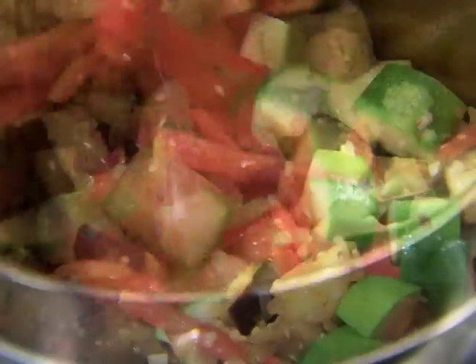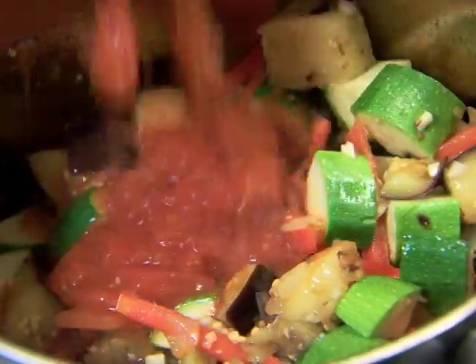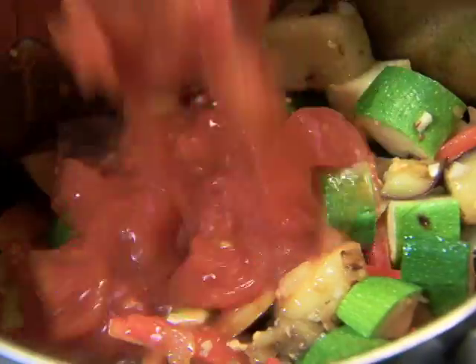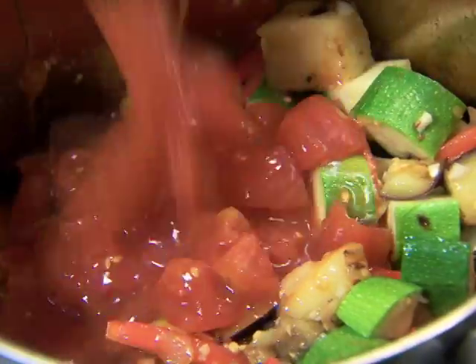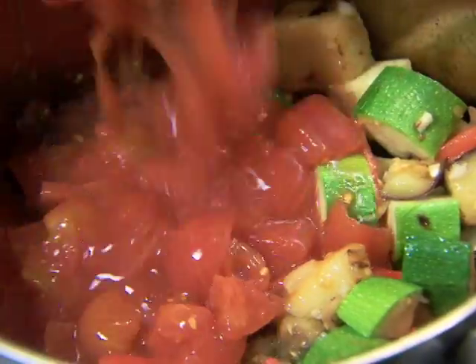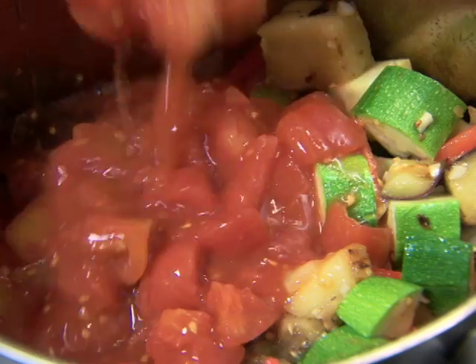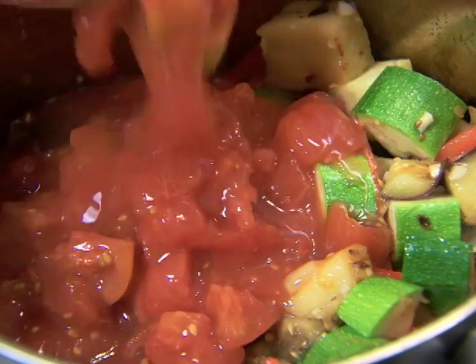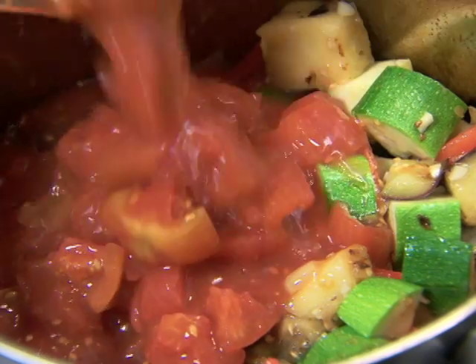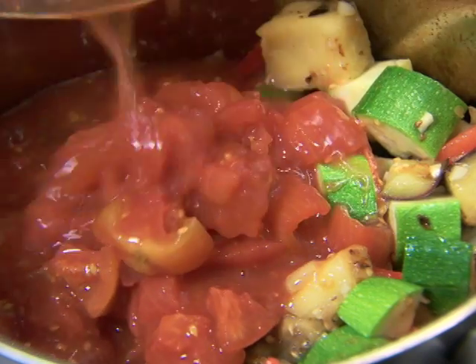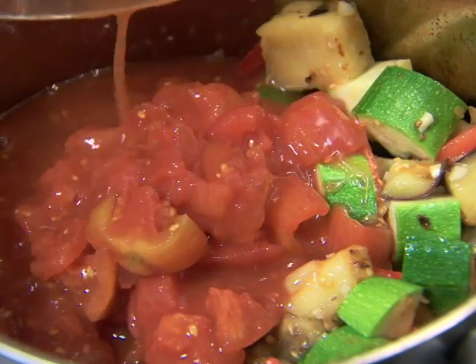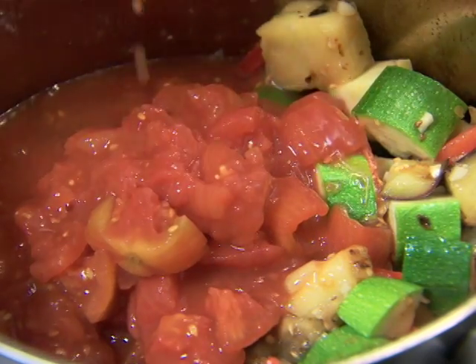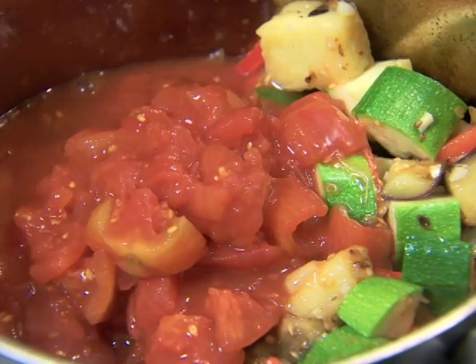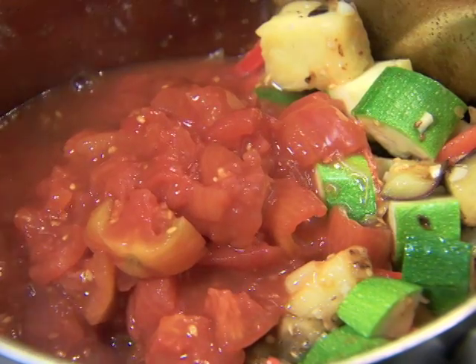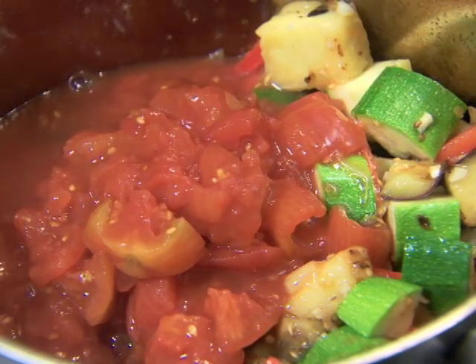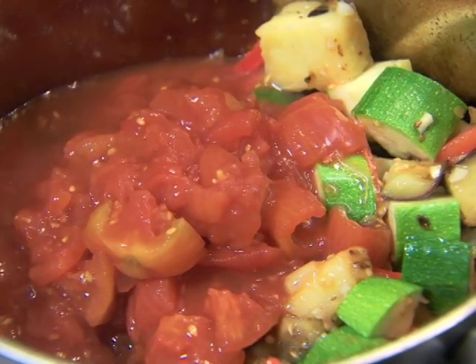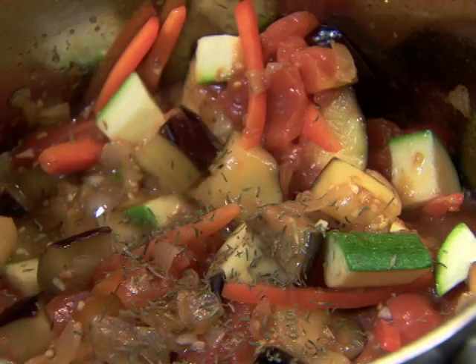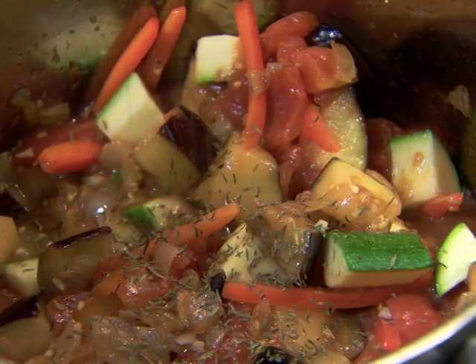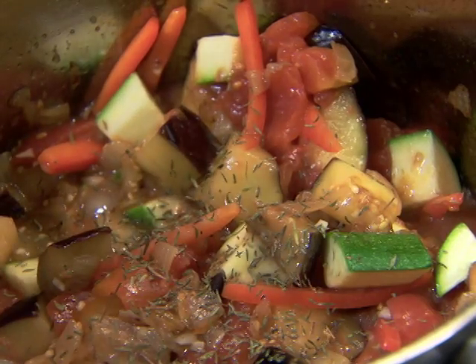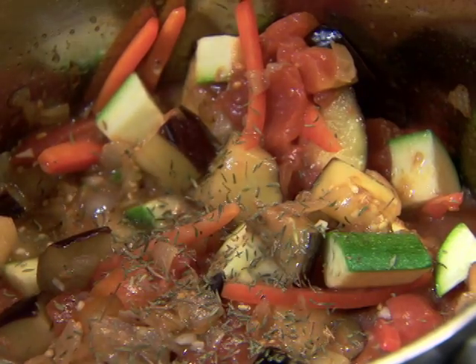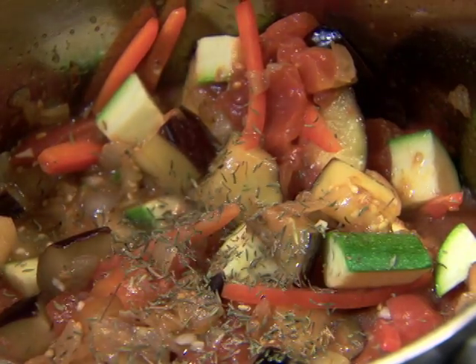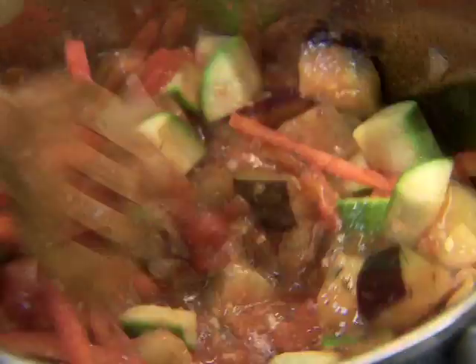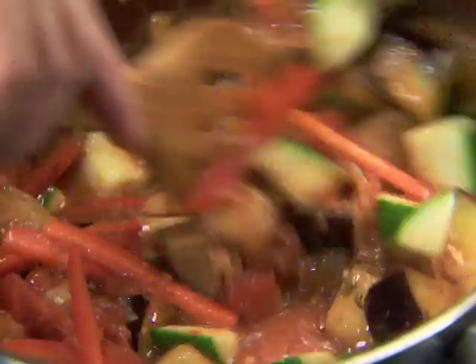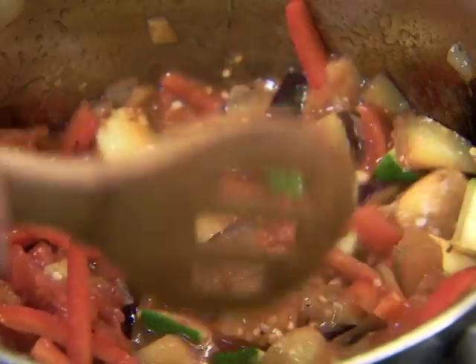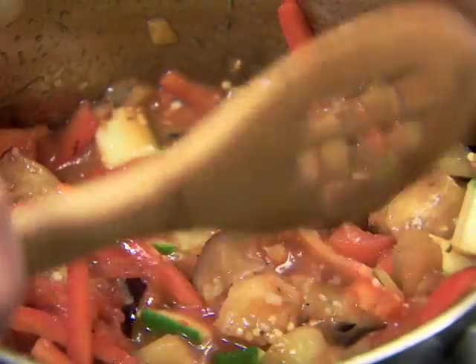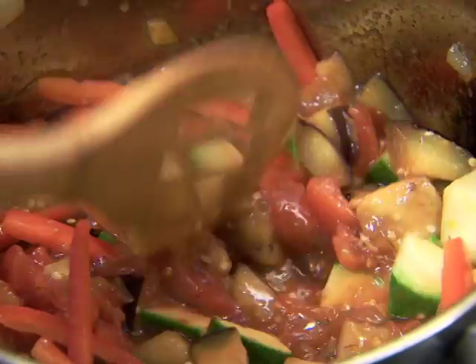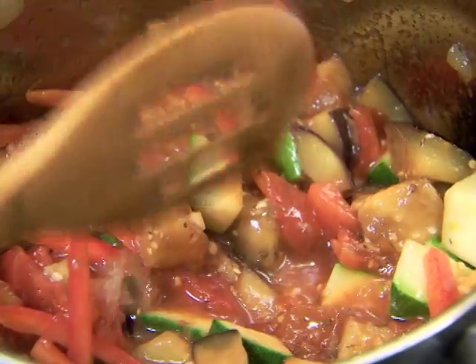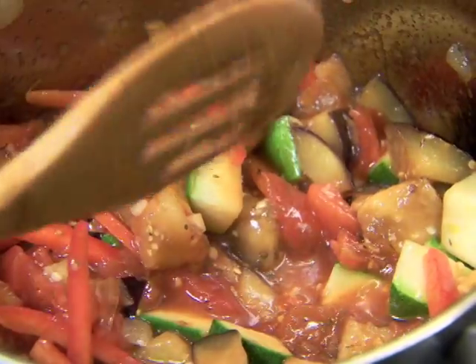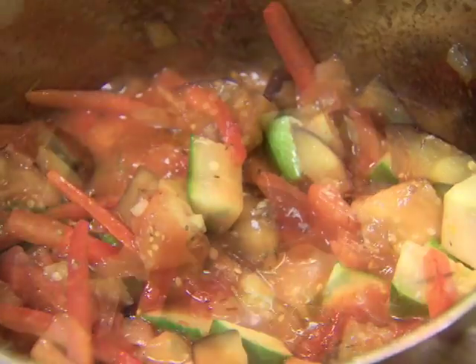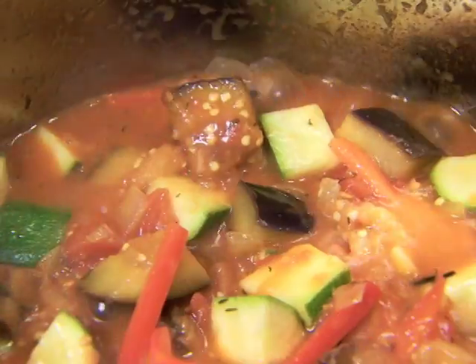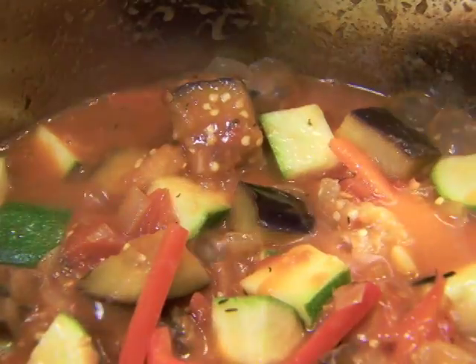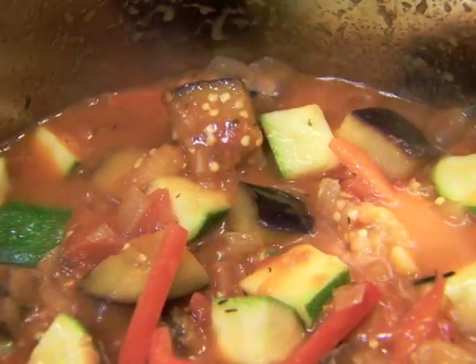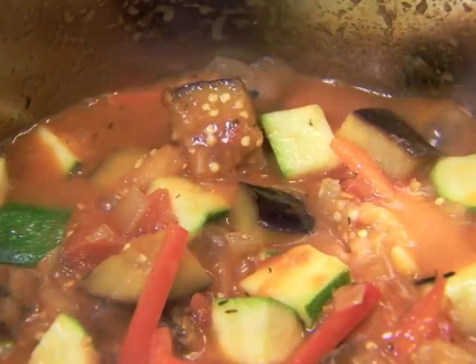Then stir in a 28-ounce can of chopped tomatoes with their juice. Add fresh thyme and heat everything to a boil.